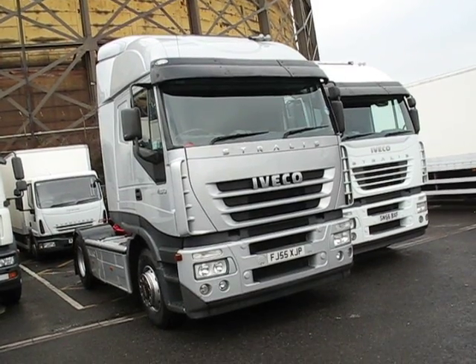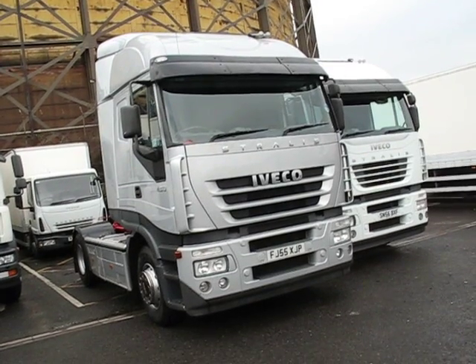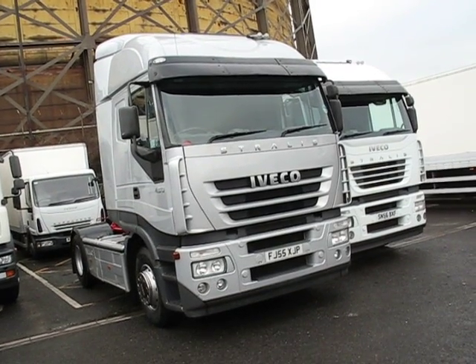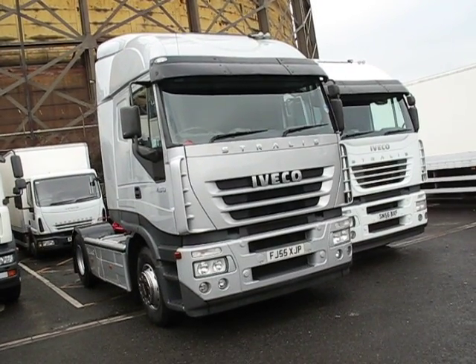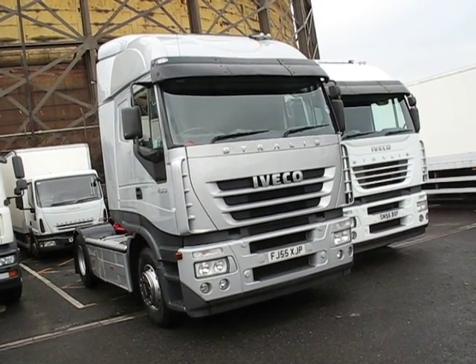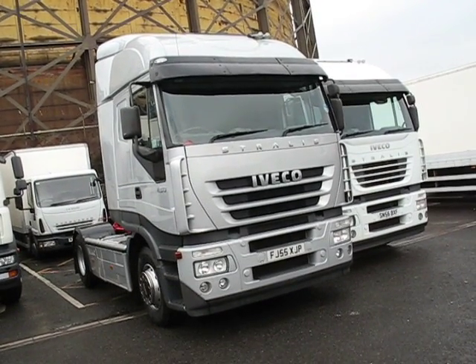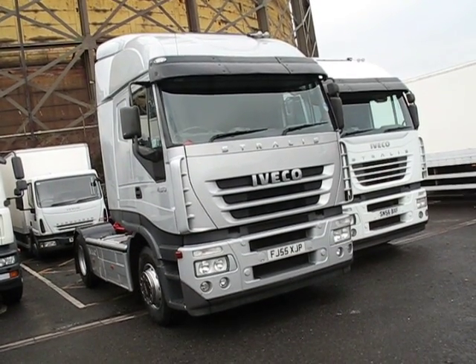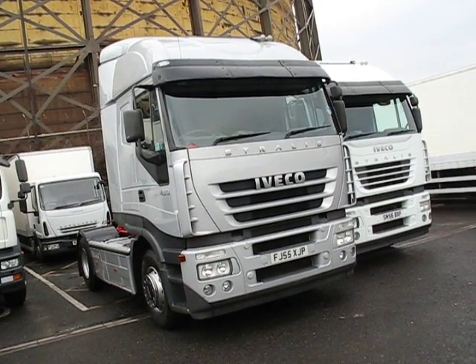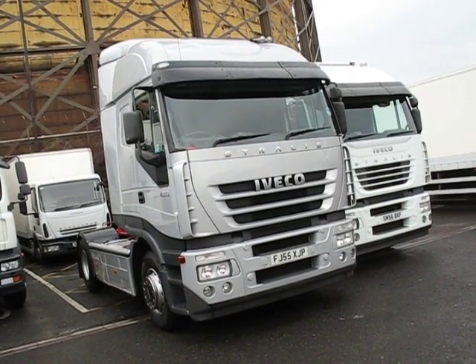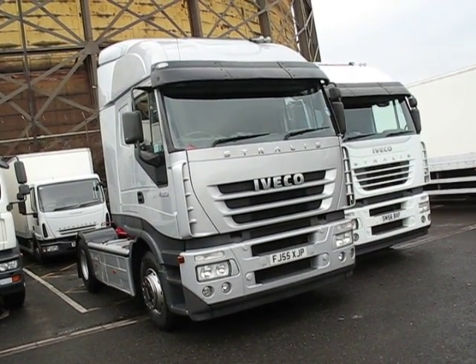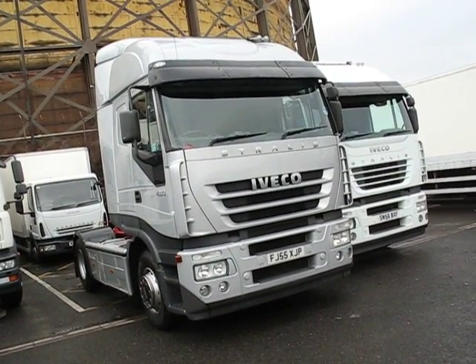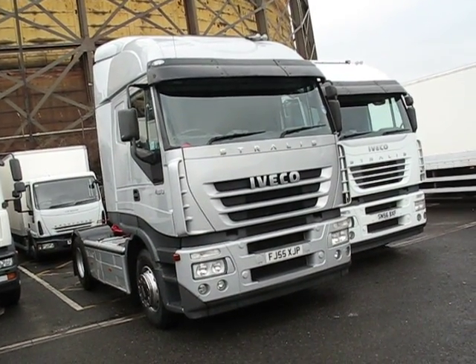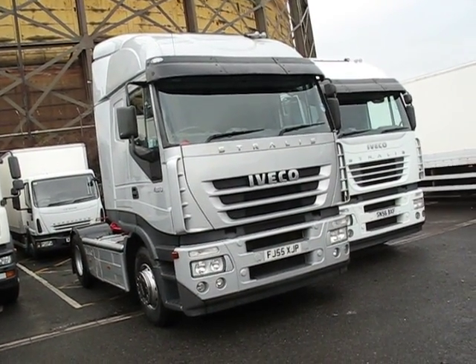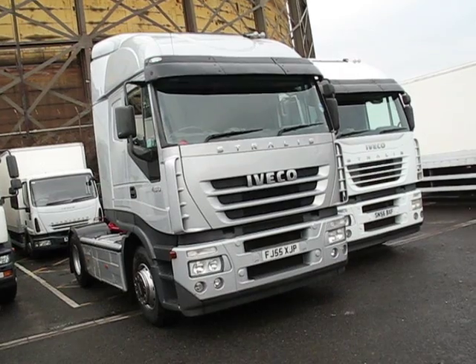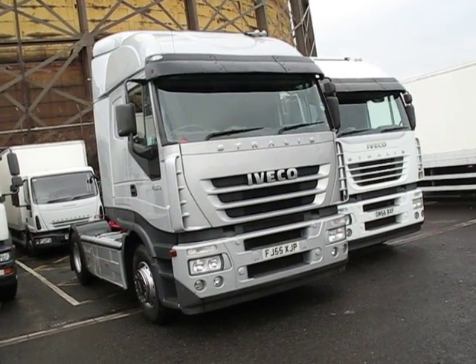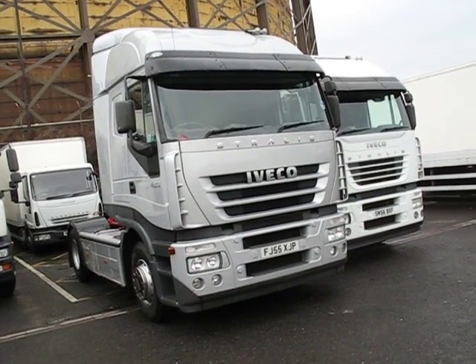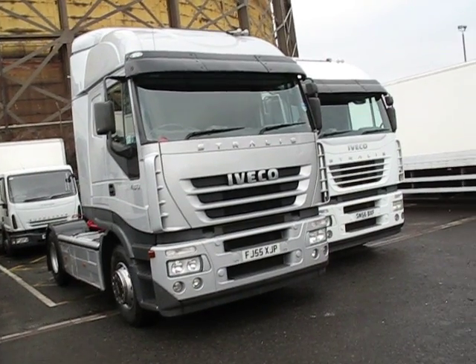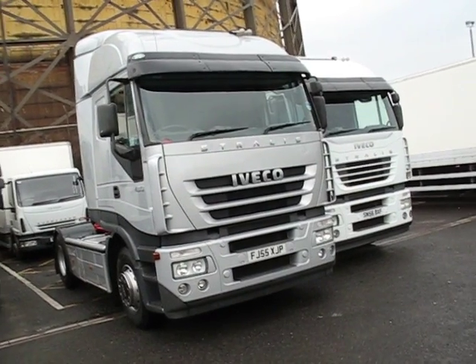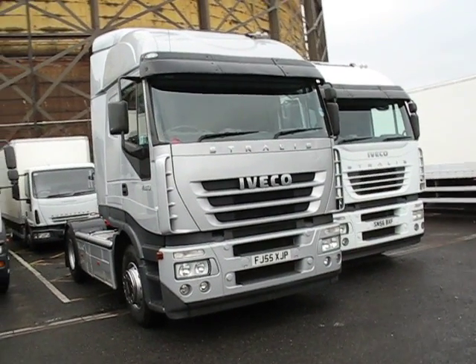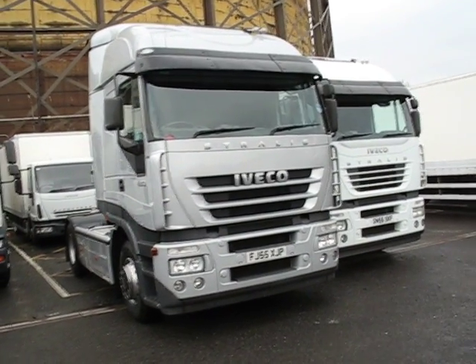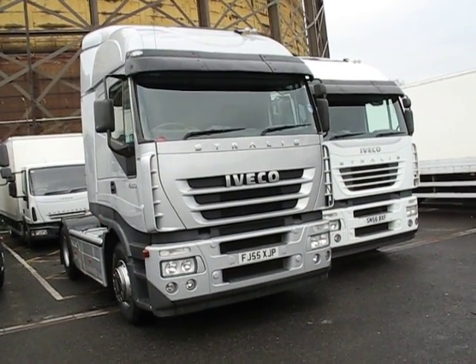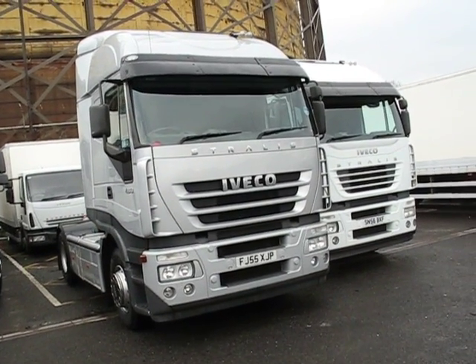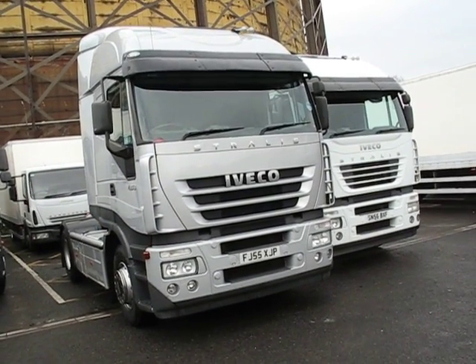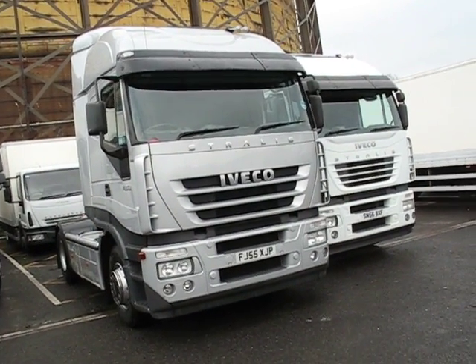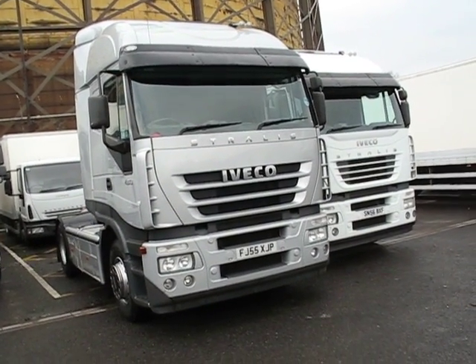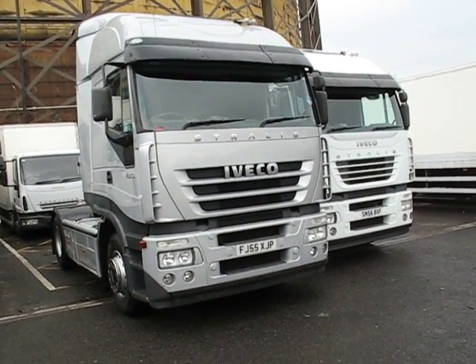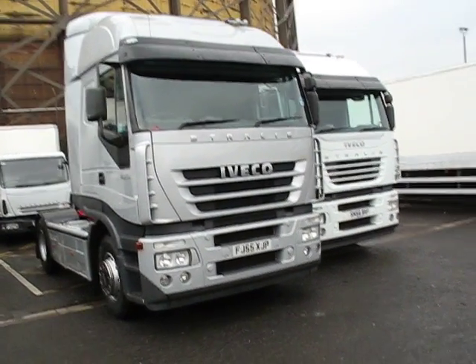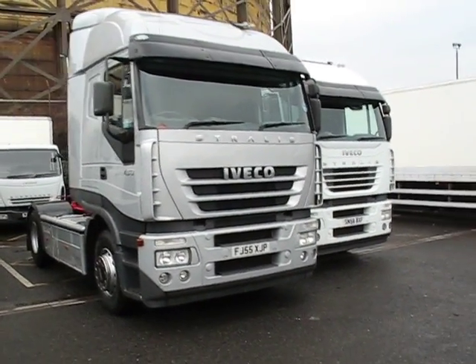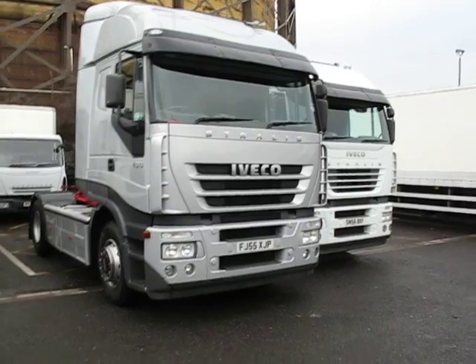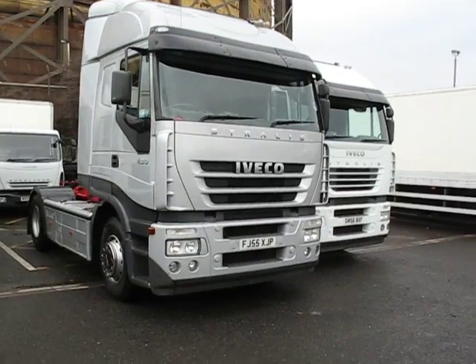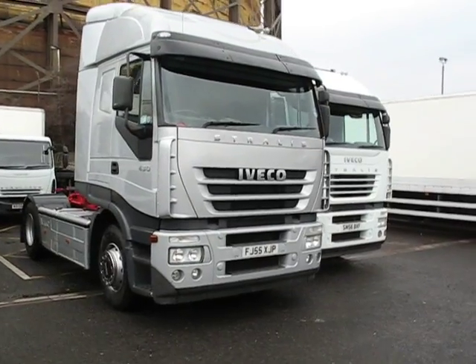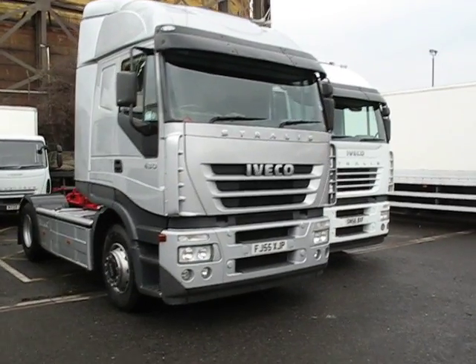Welcome back to Chris Hodge TV. We all know that Chris and his team provide some excellent rigid trucks for operators, but not only that, they have a good lineup of tractors too. Here's a good example.